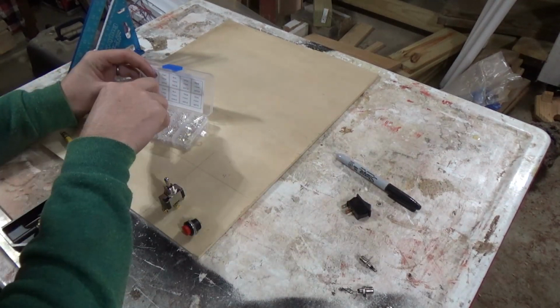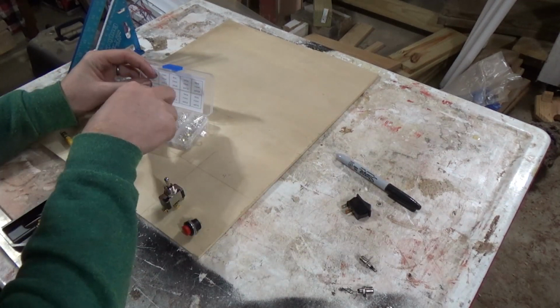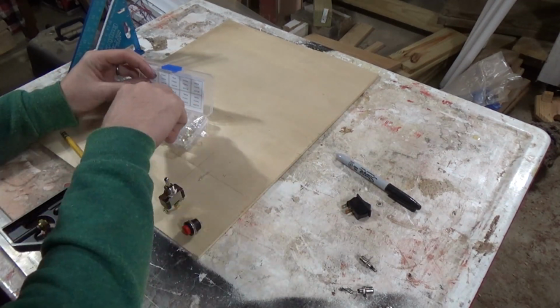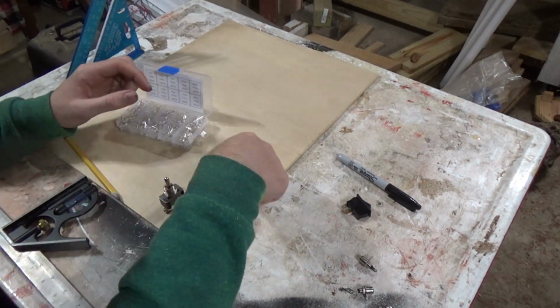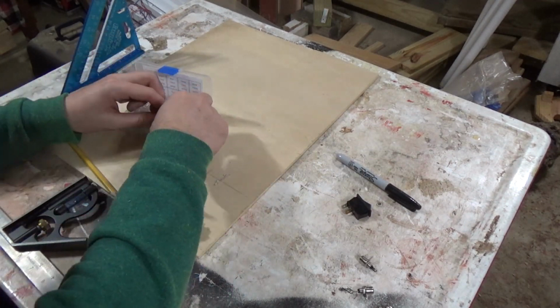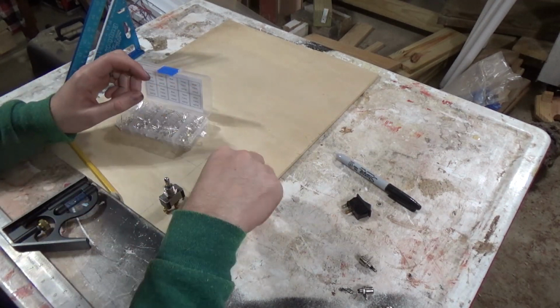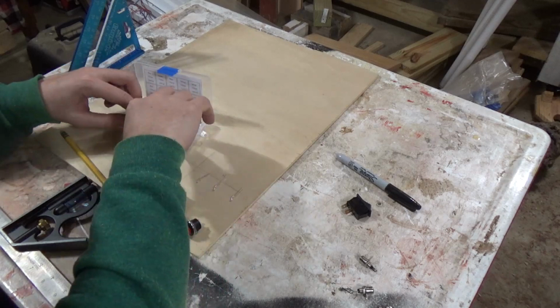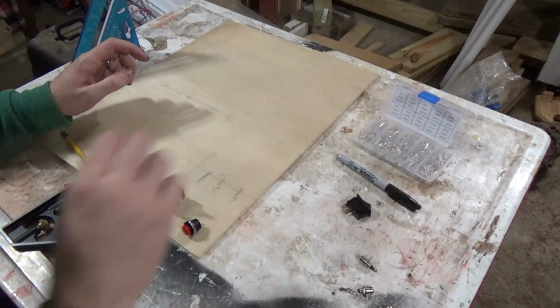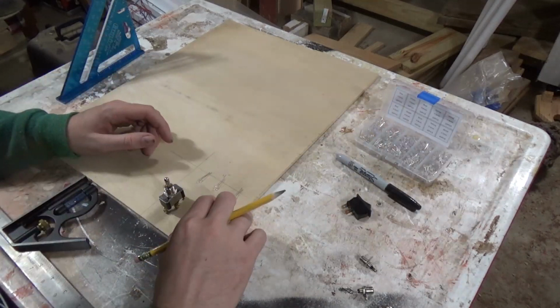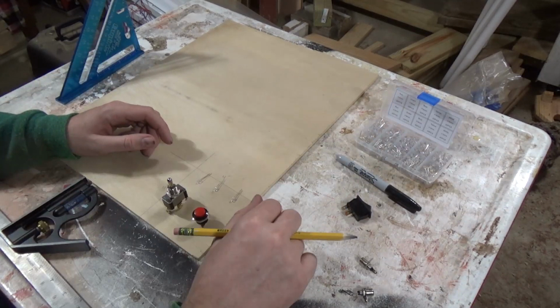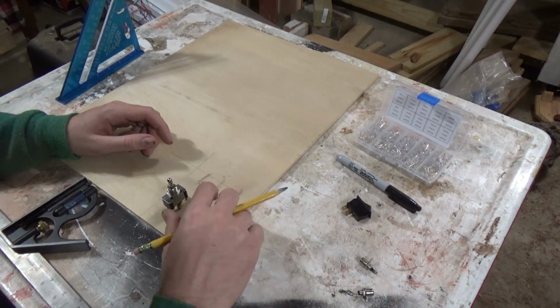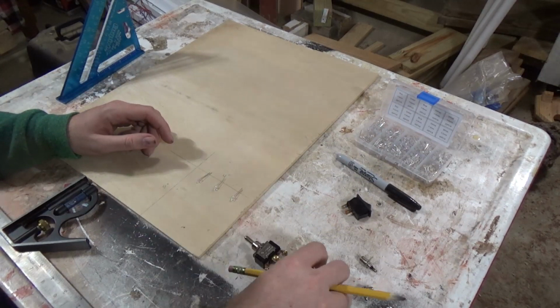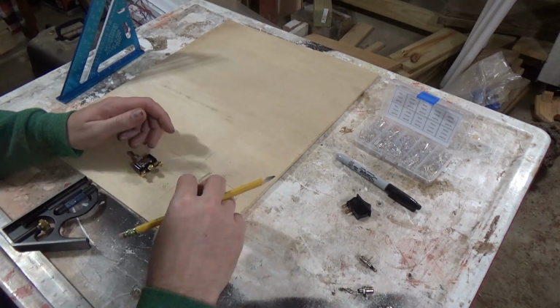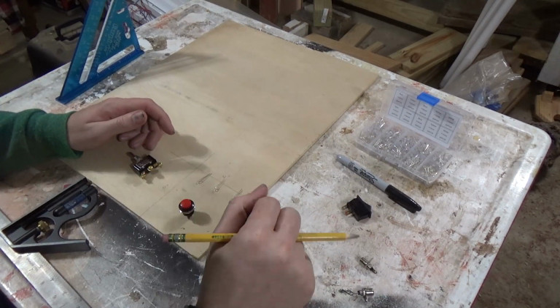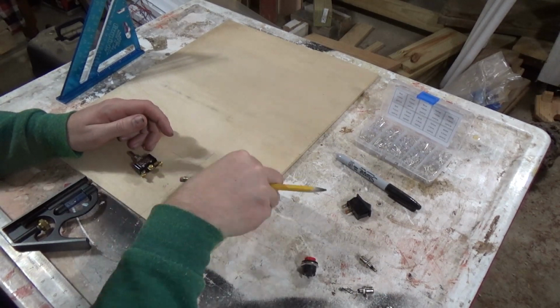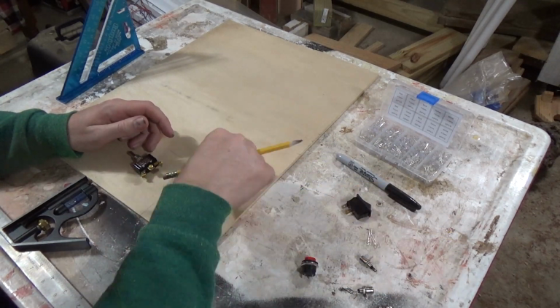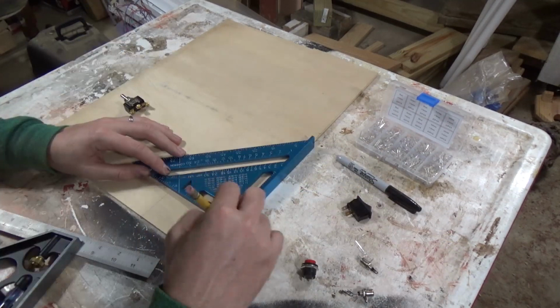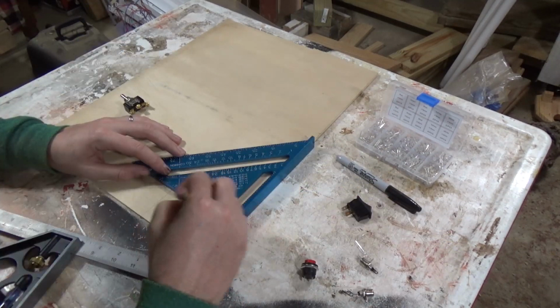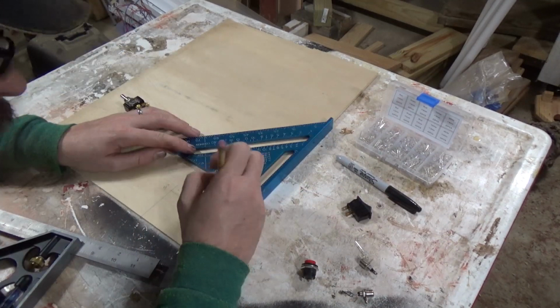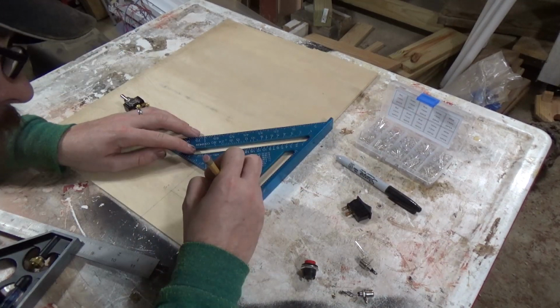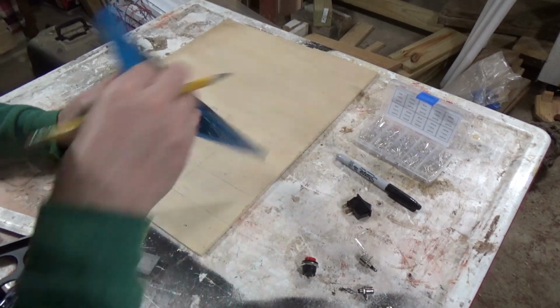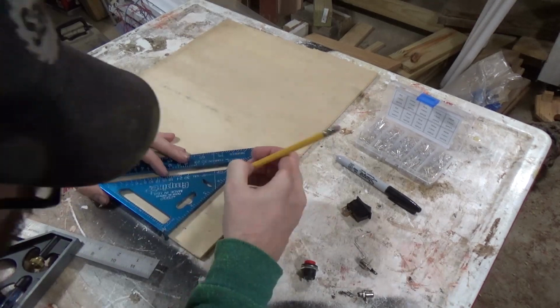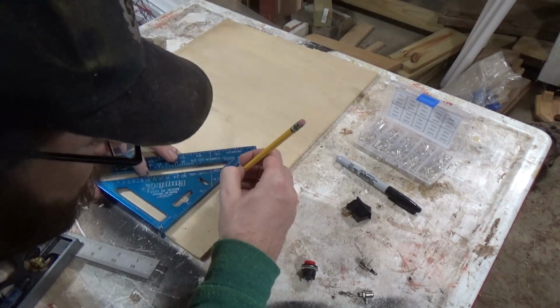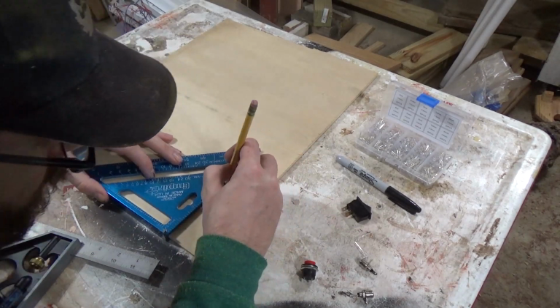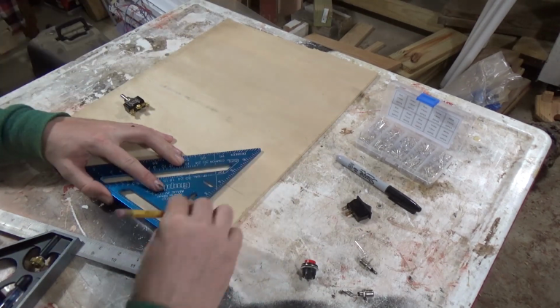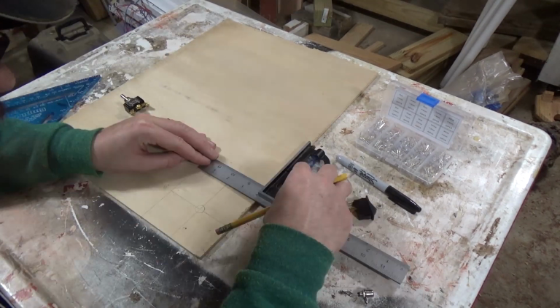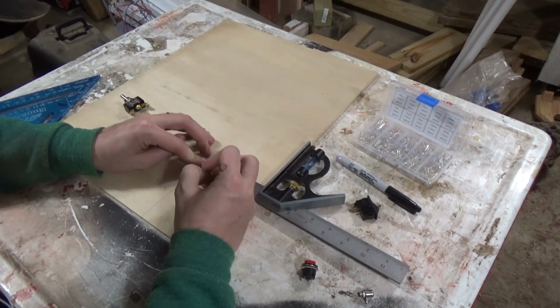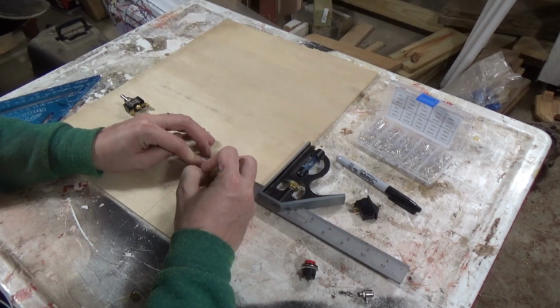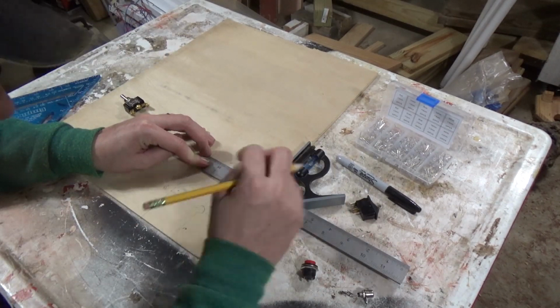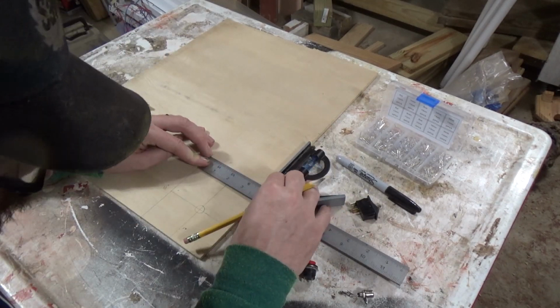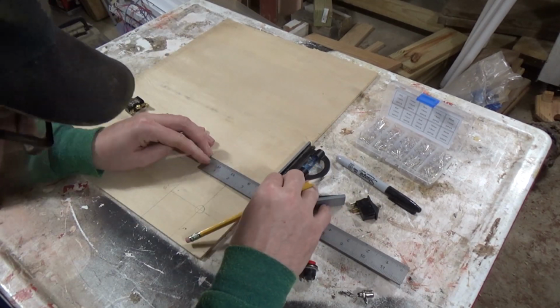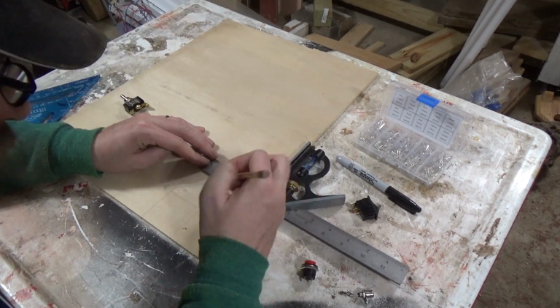I then laid out all the pieces and figured out where I wanted to drill holes for them. Once I had all the pieces laid out I took it to the table saw to cut out all the pieces.